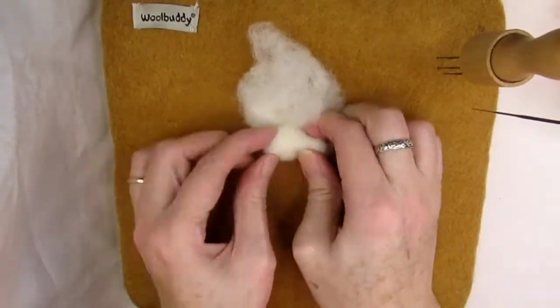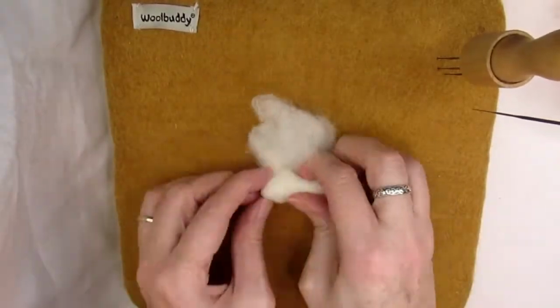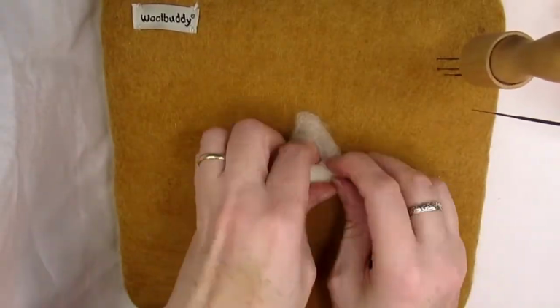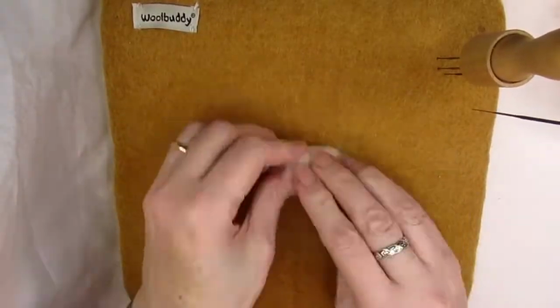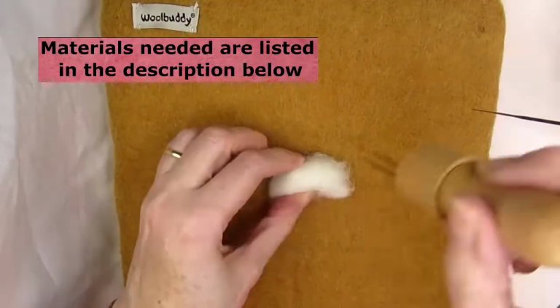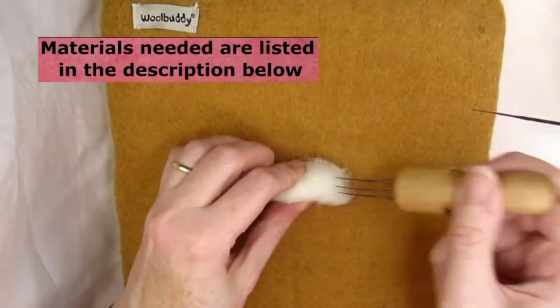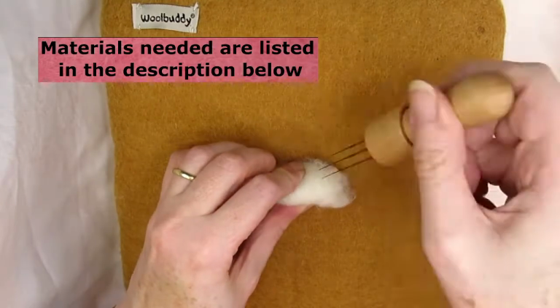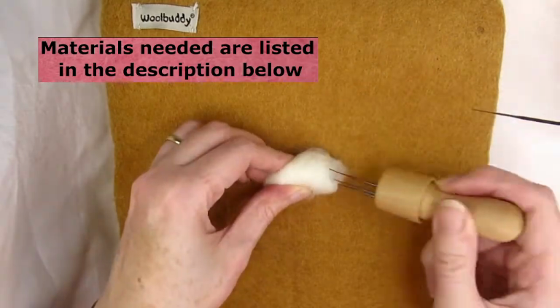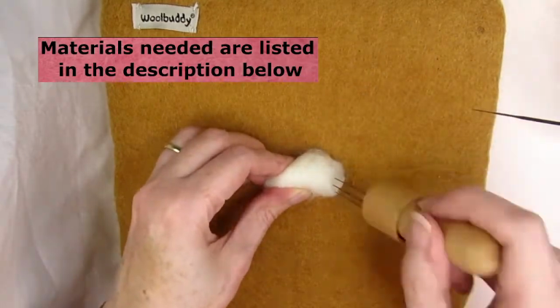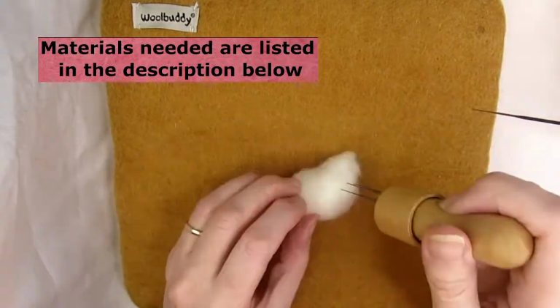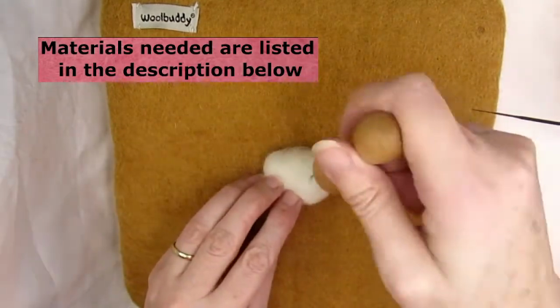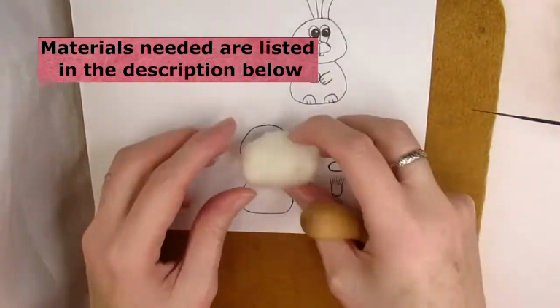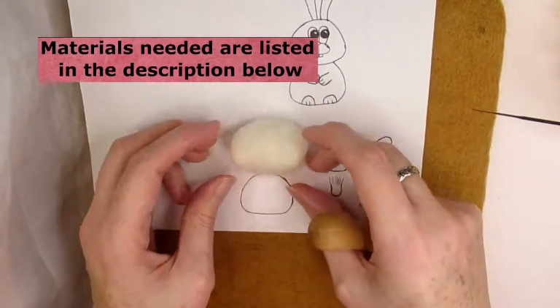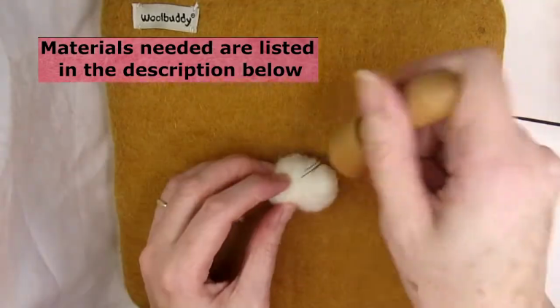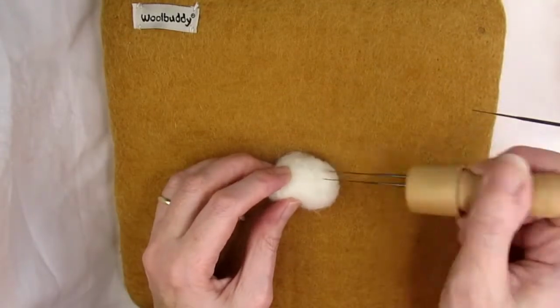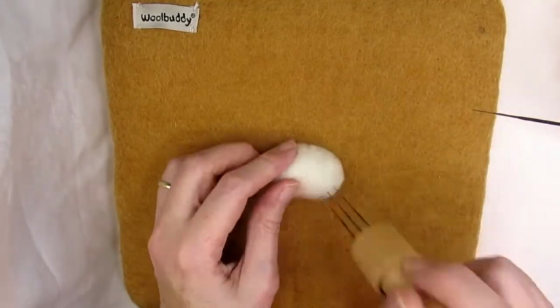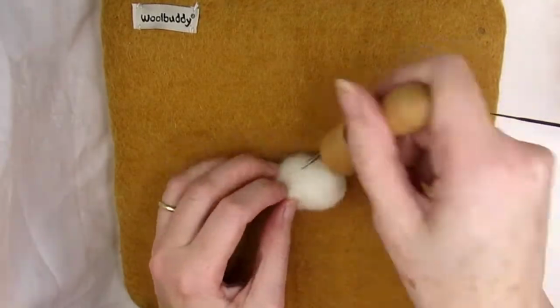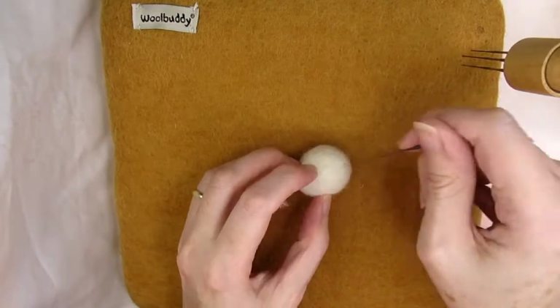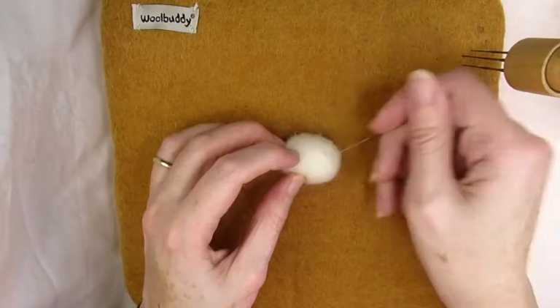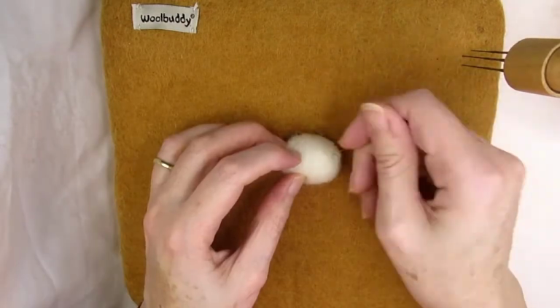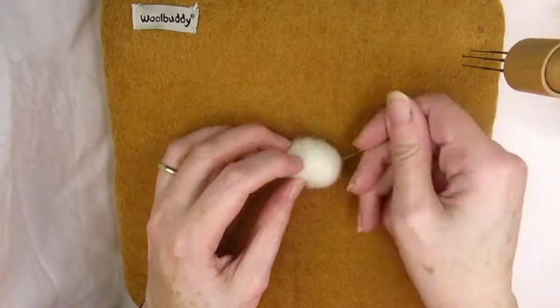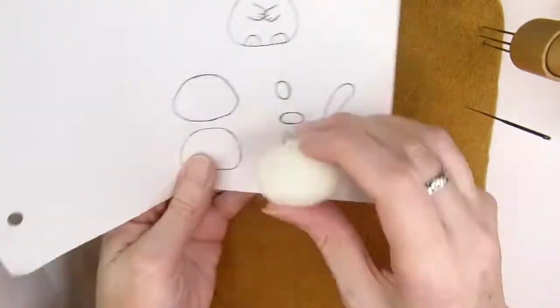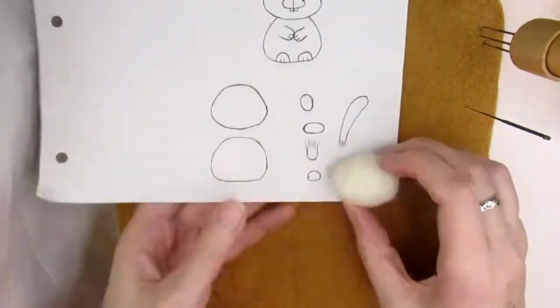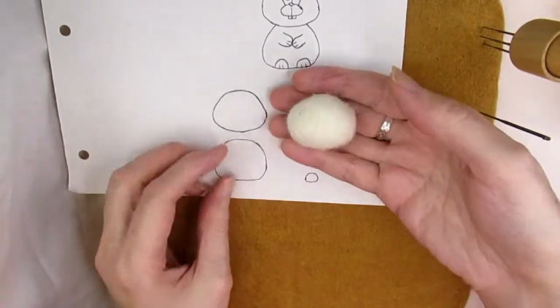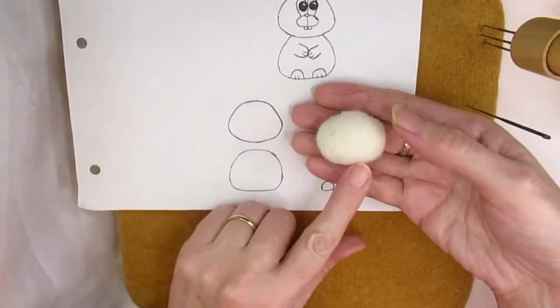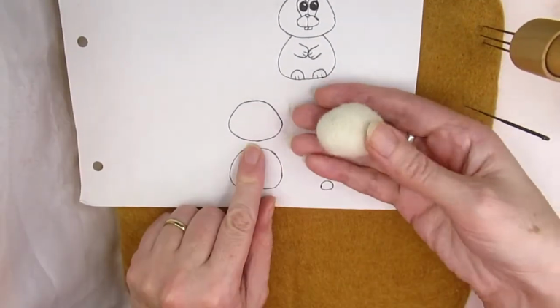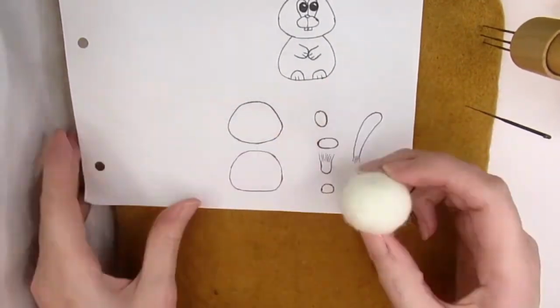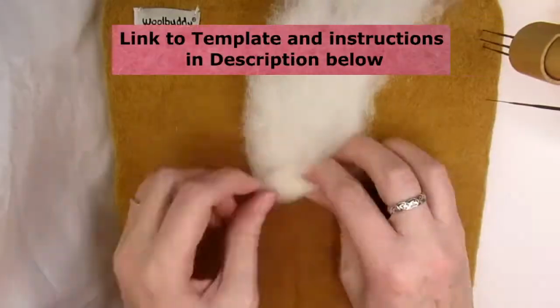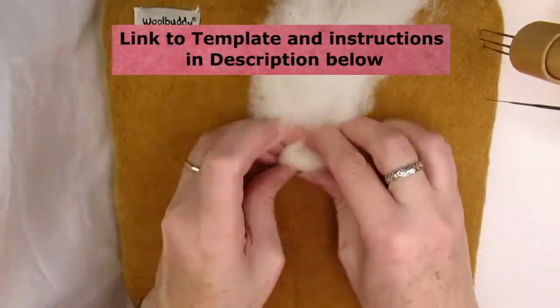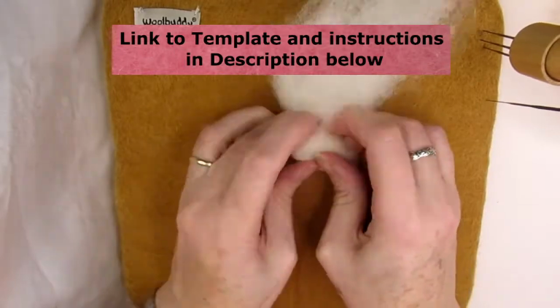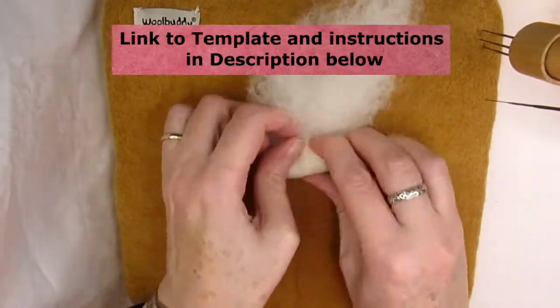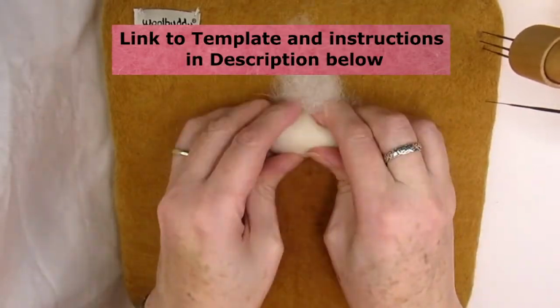For the head, take some core ball and roll it up as tightly as you can — this will give you an idea of its size once needle felted. Remember it'll reduce by about a third. Stab this all round to create an oval ball that's slightly narrow at the top of the head. Do the same to create the body from a bit more core ball.